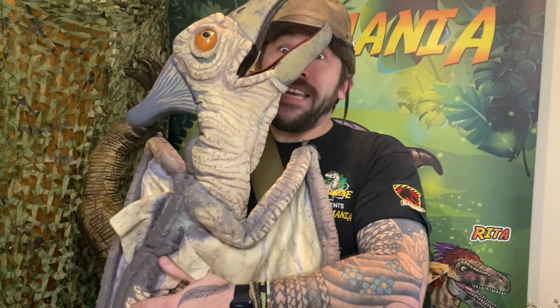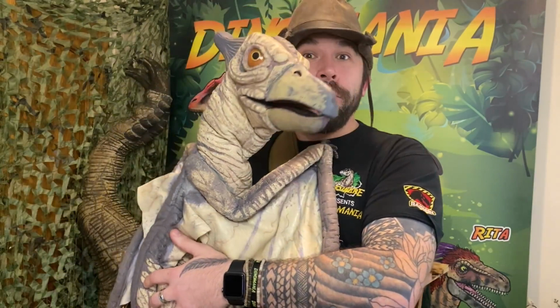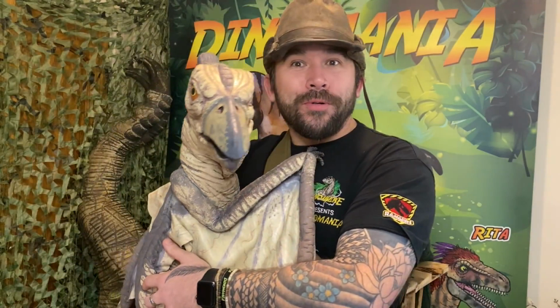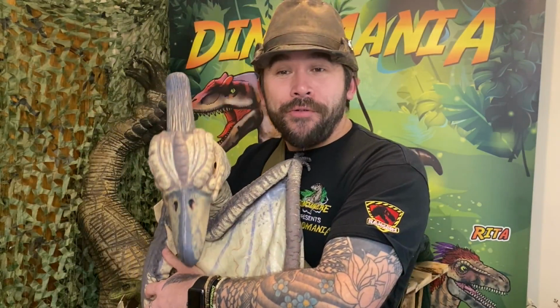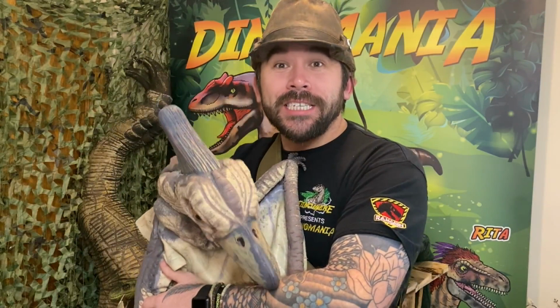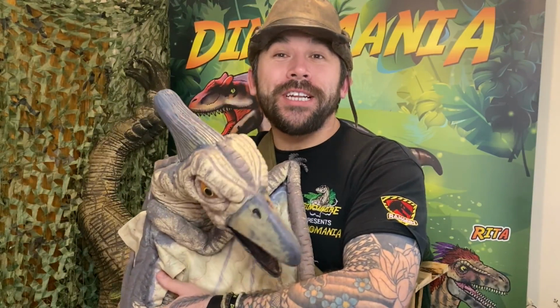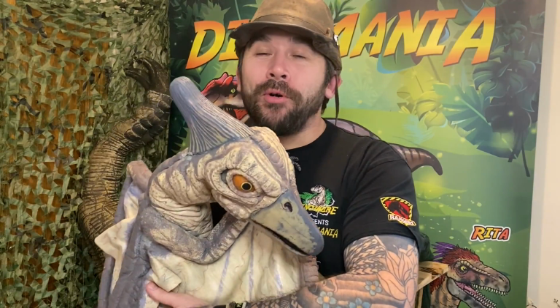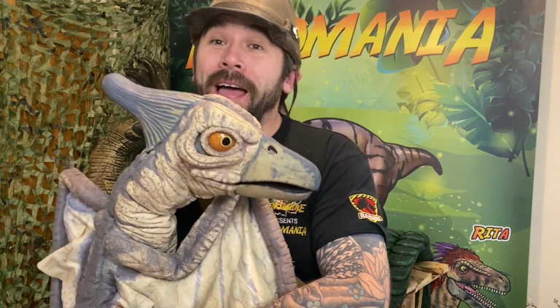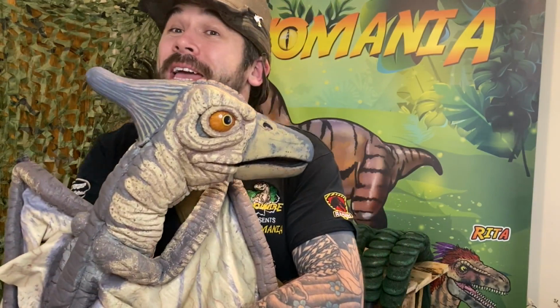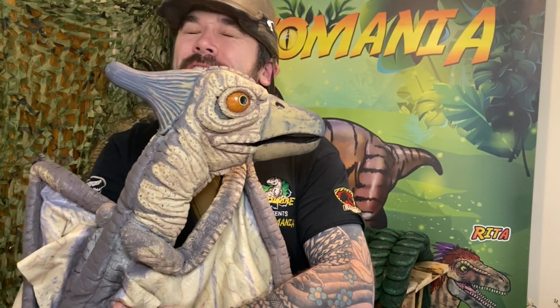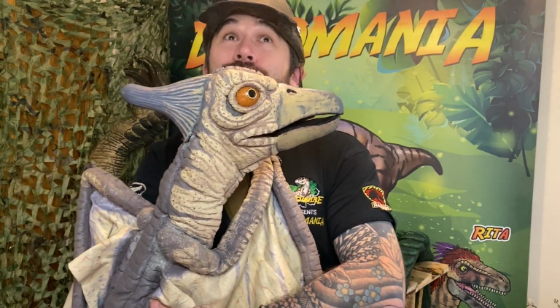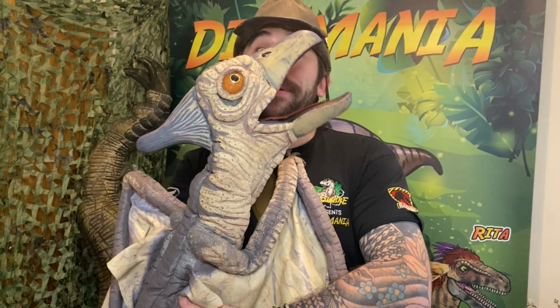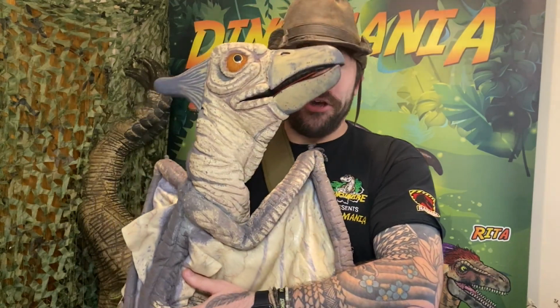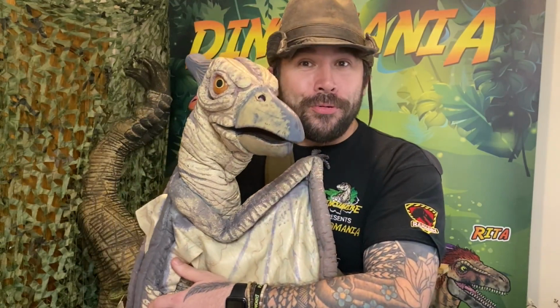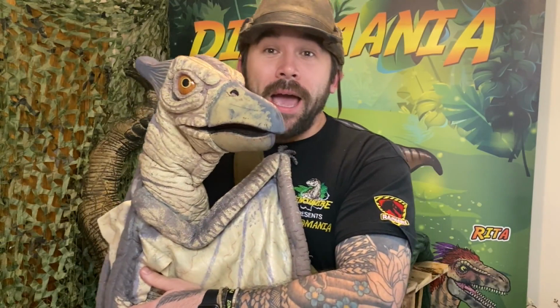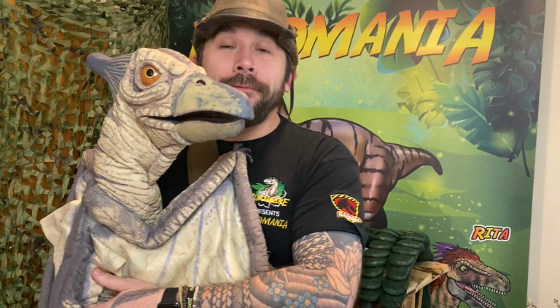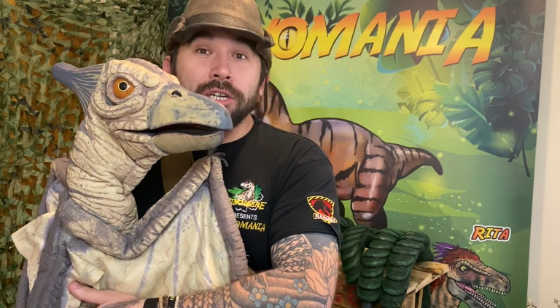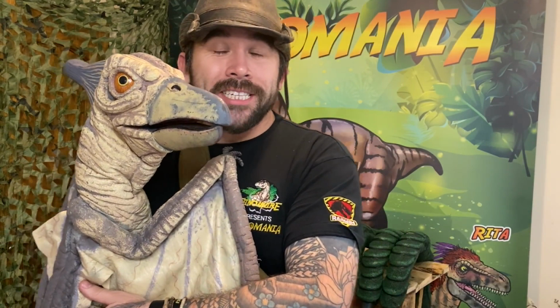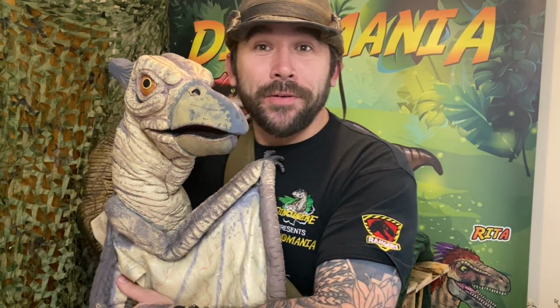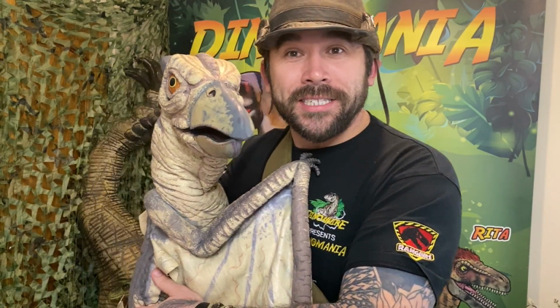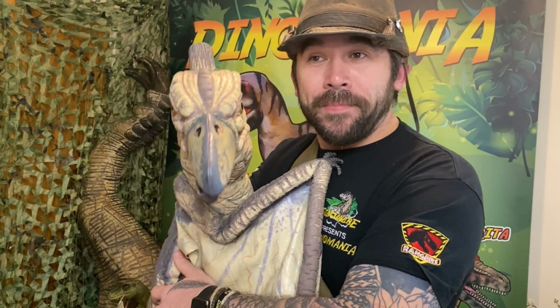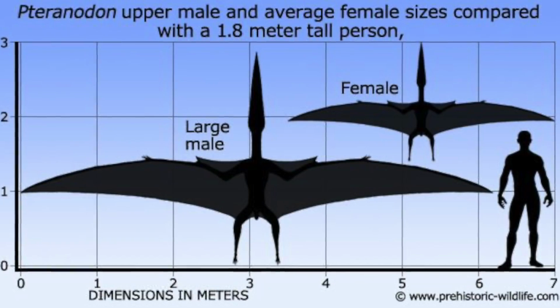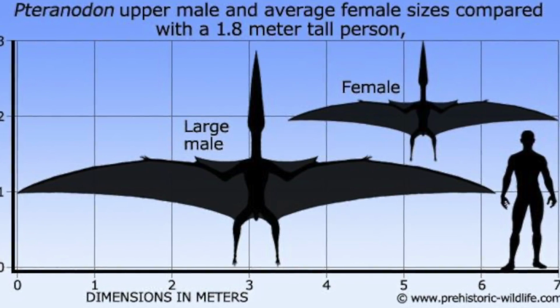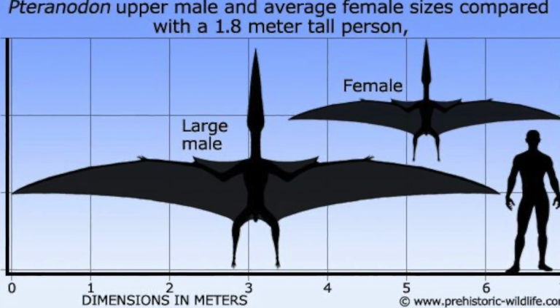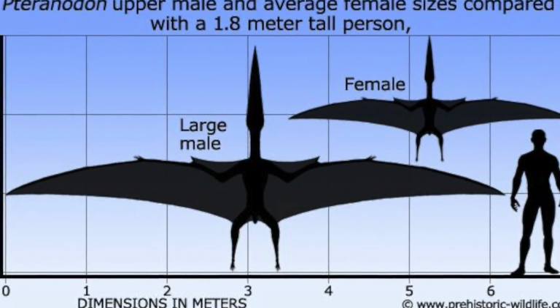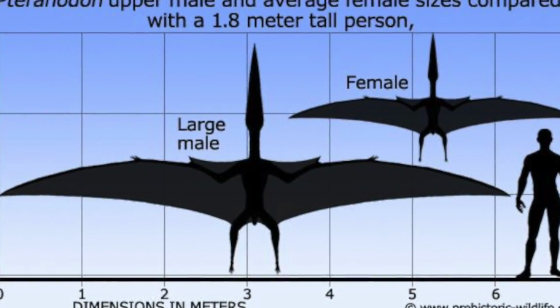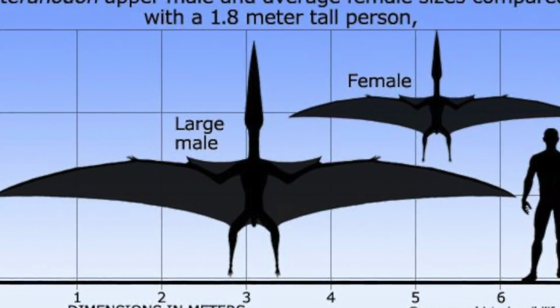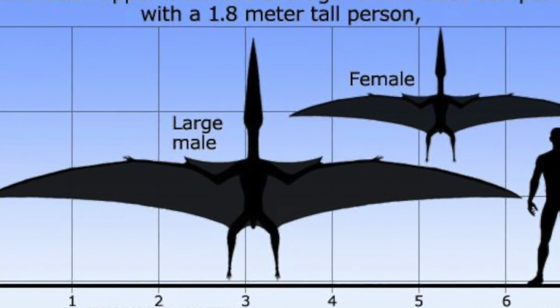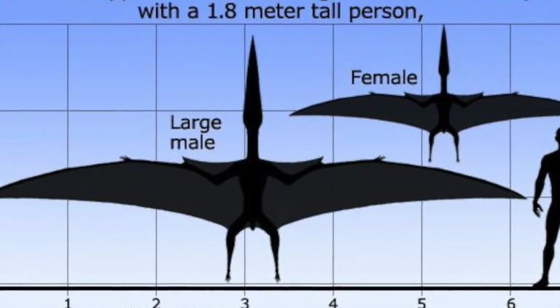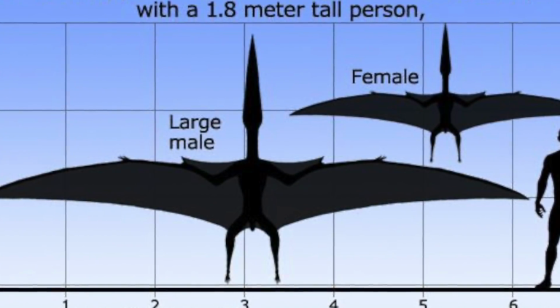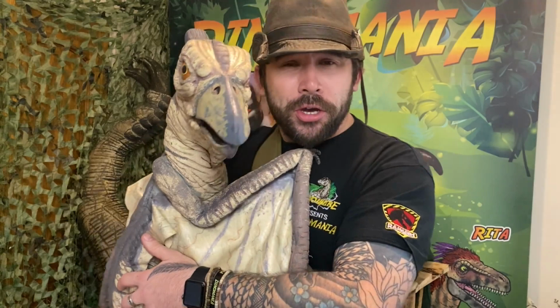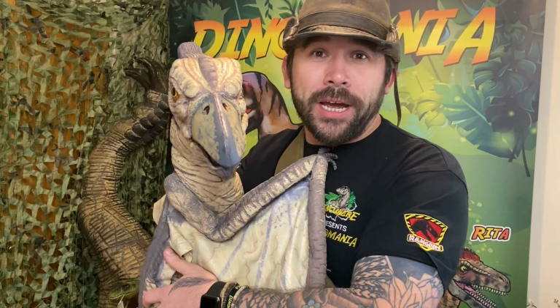Even though Terry is pretty small, she is going to grow to be huge. In fact, look at the size of this — look at the wingspan! It is huge, guys.